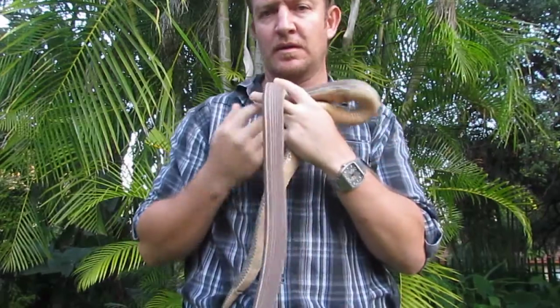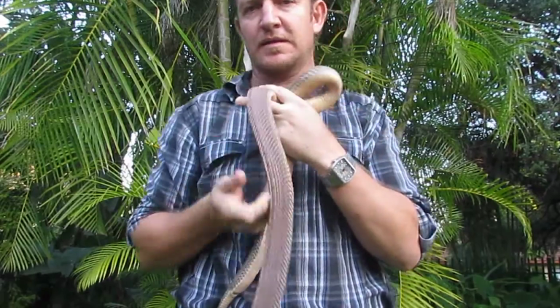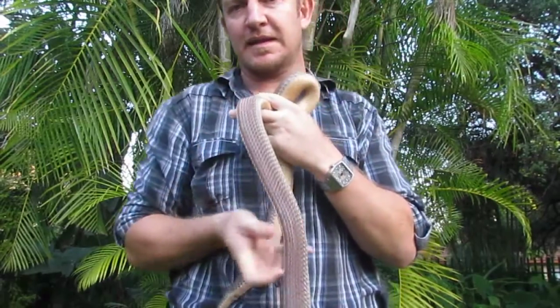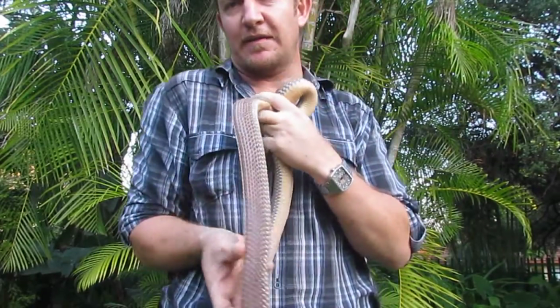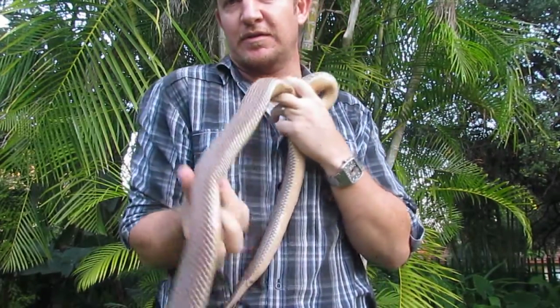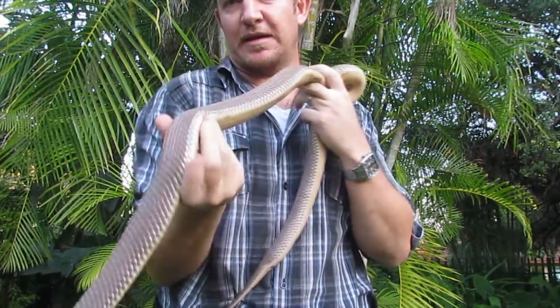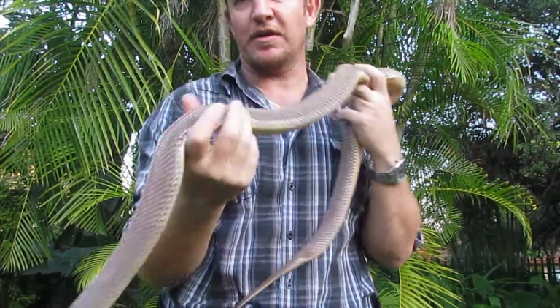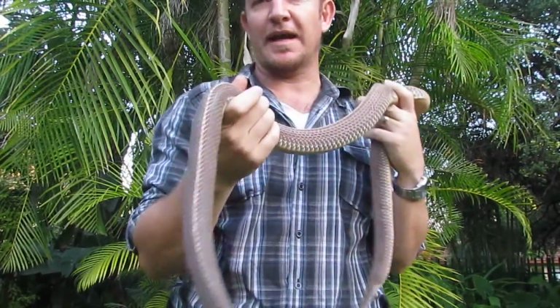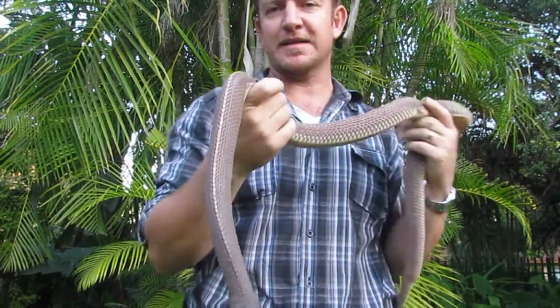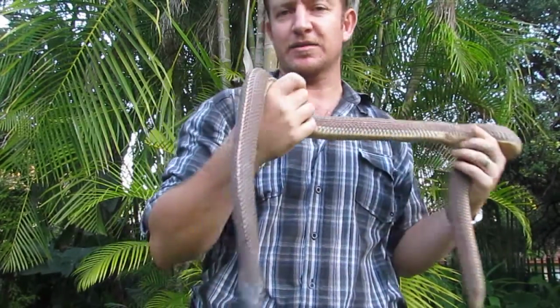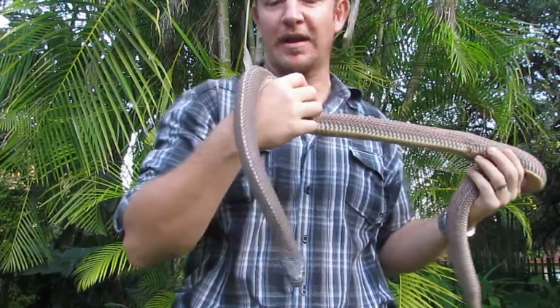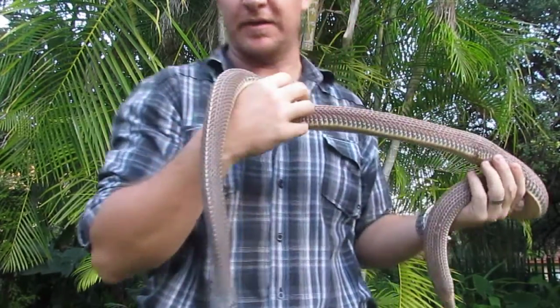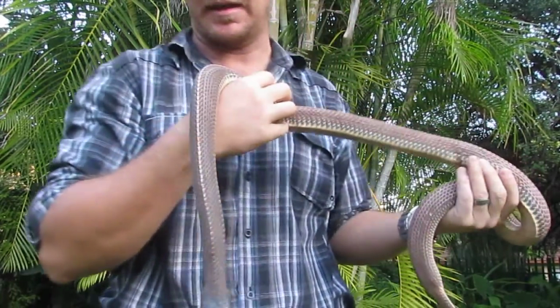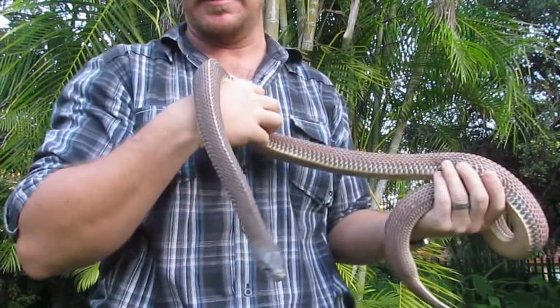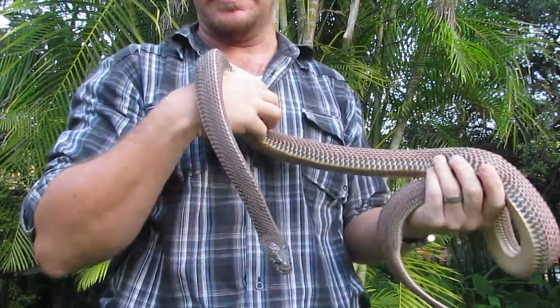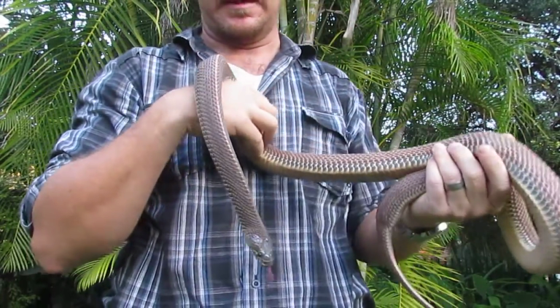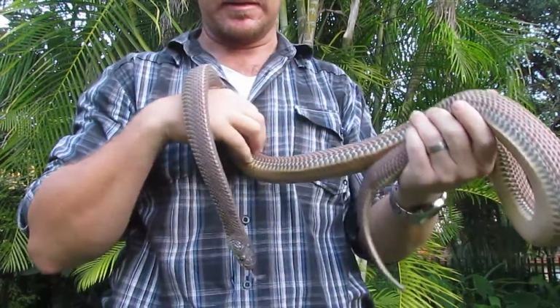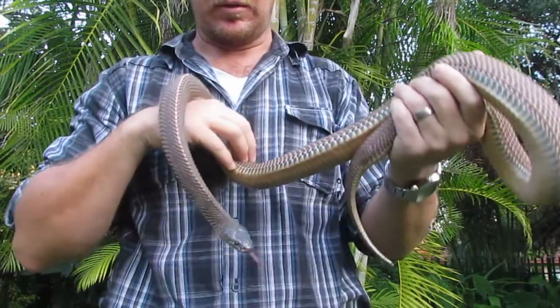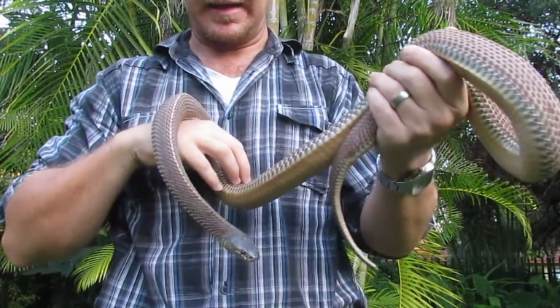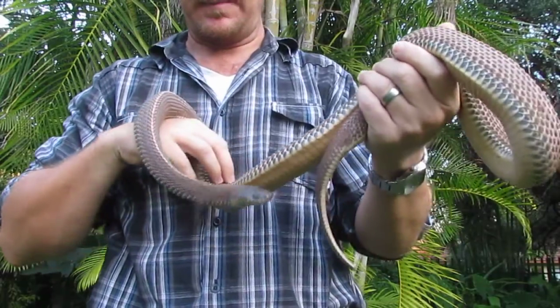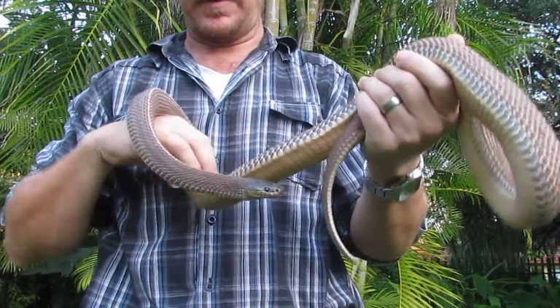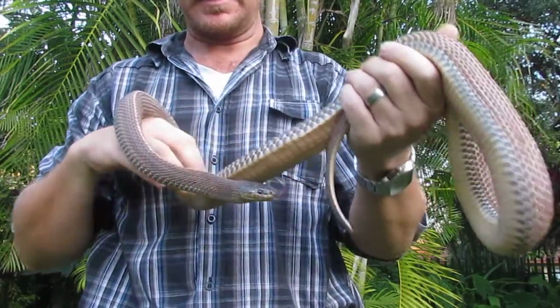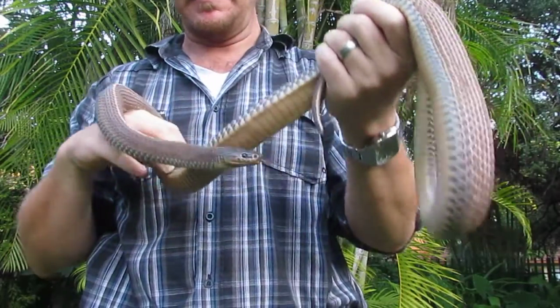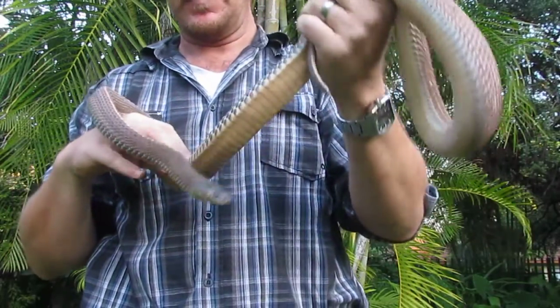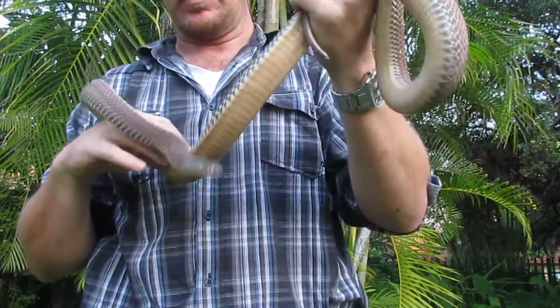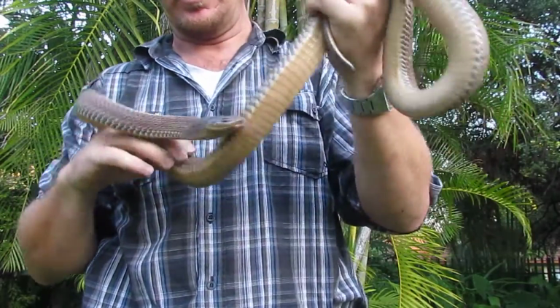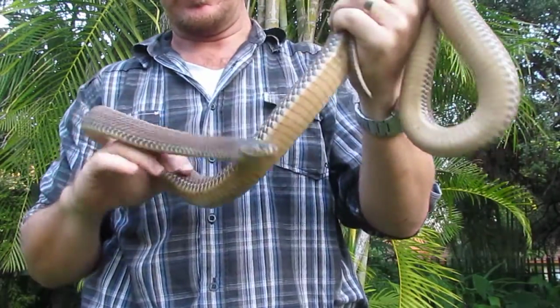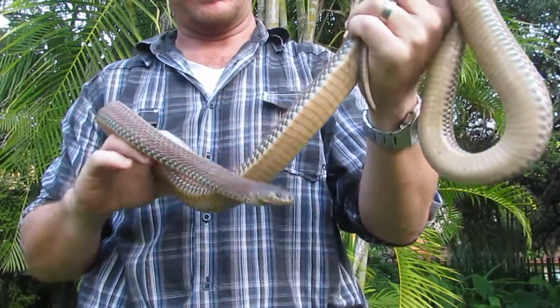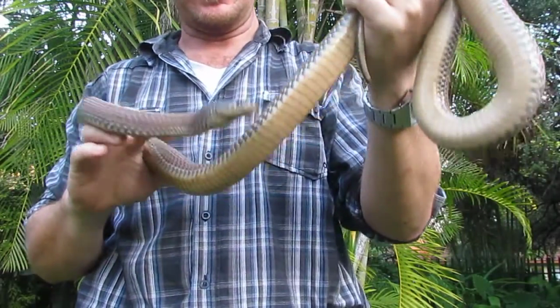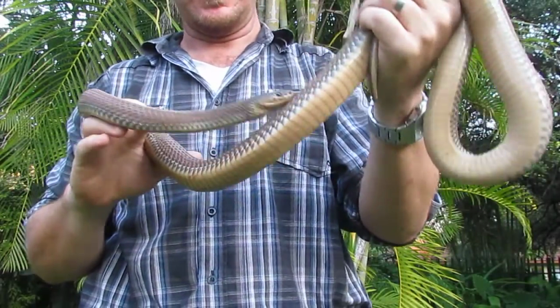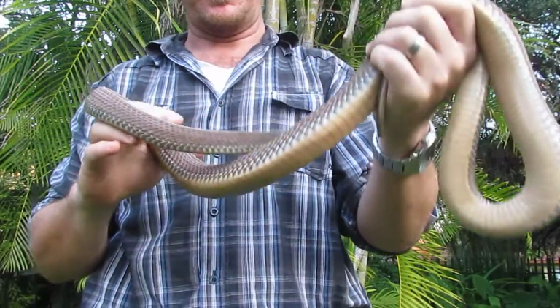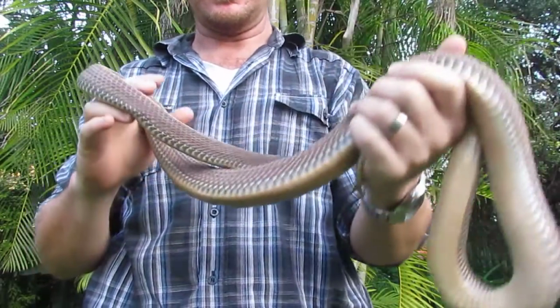The snake that I've got today, if you don't like snakes, you'll love this snake. This is called a Cape file snake, Orgonionotophus capensis.